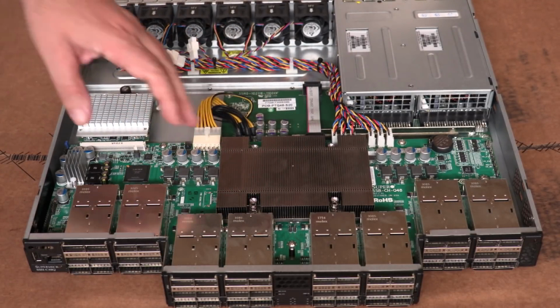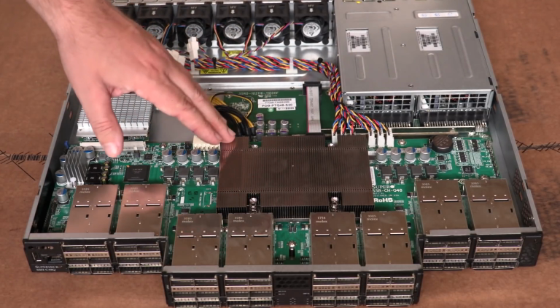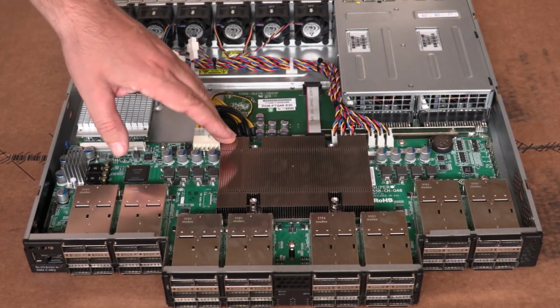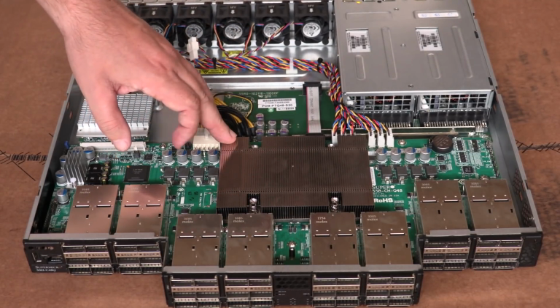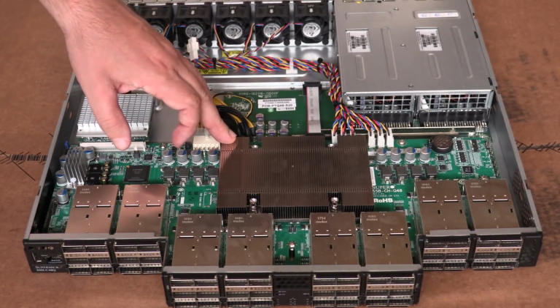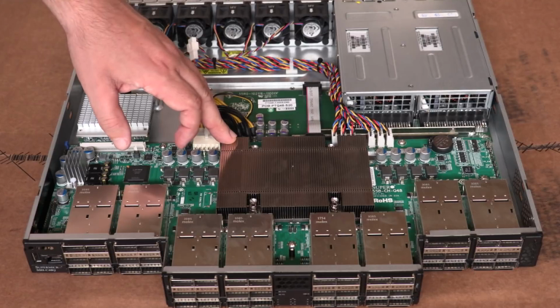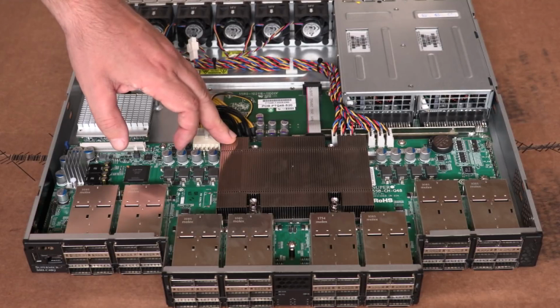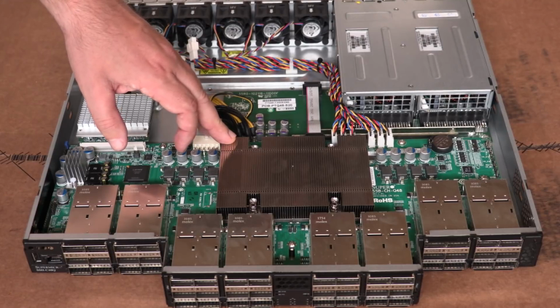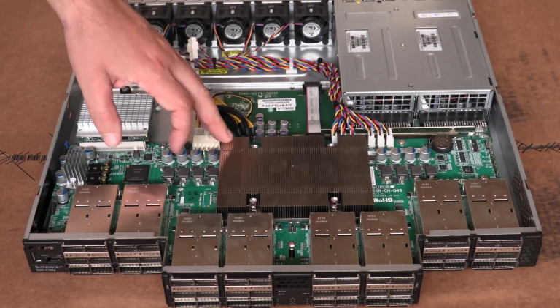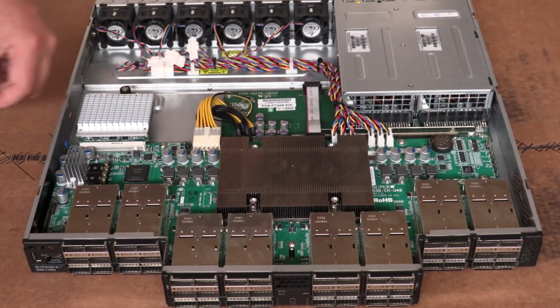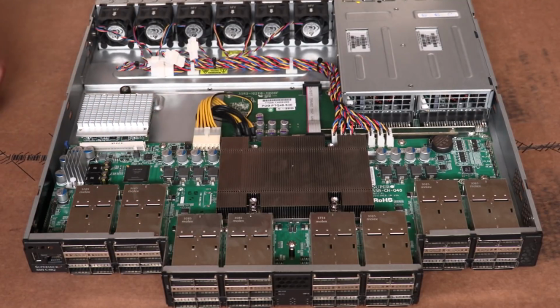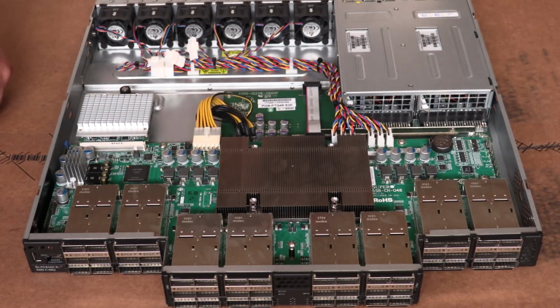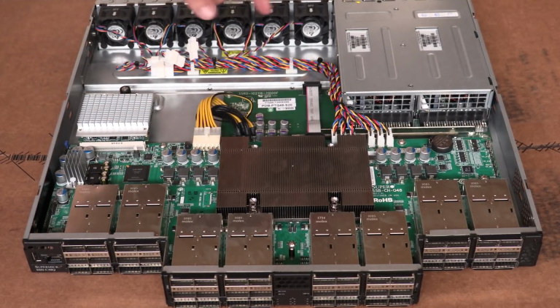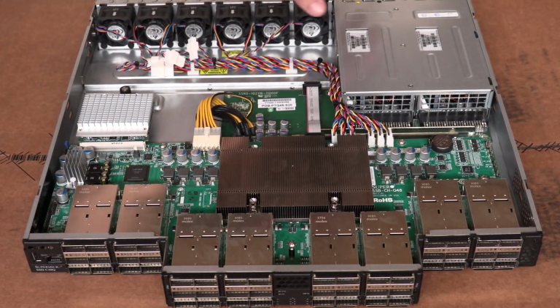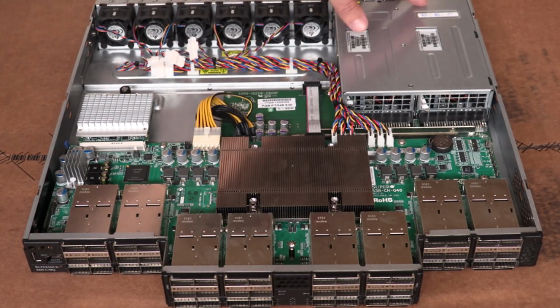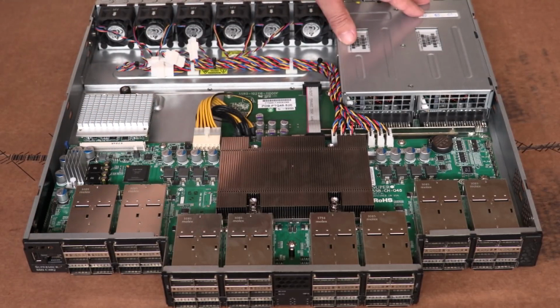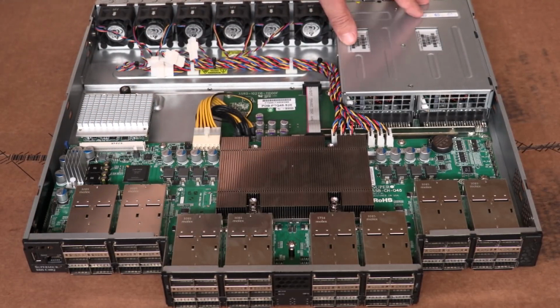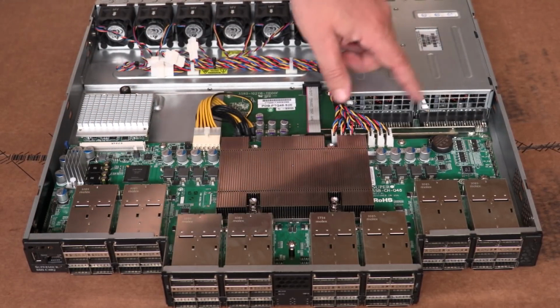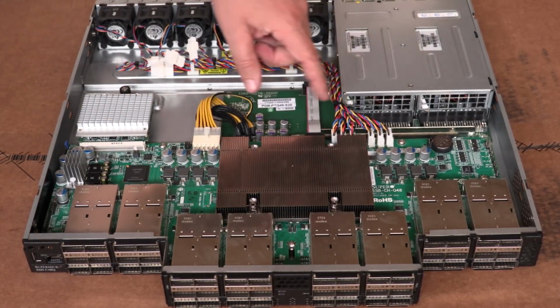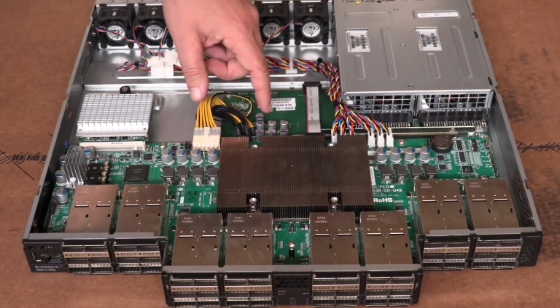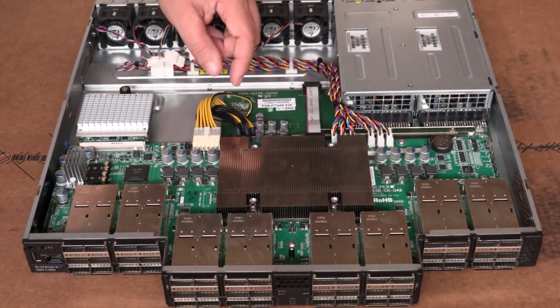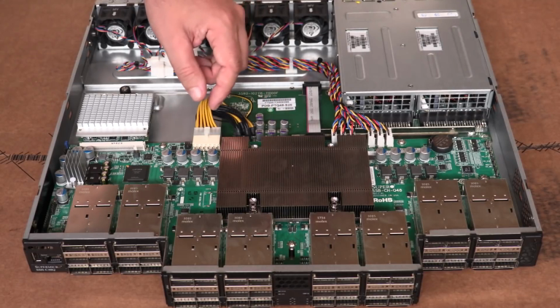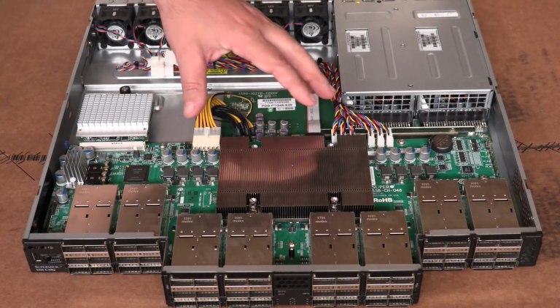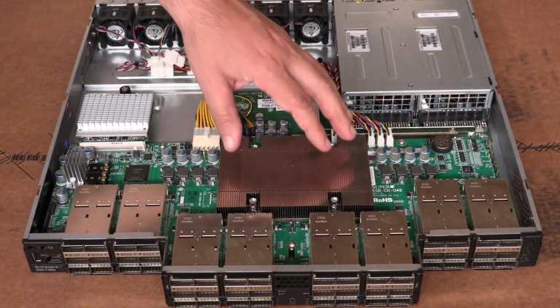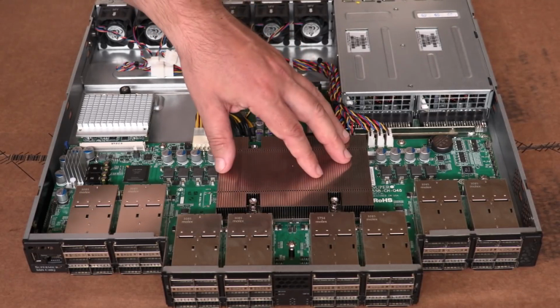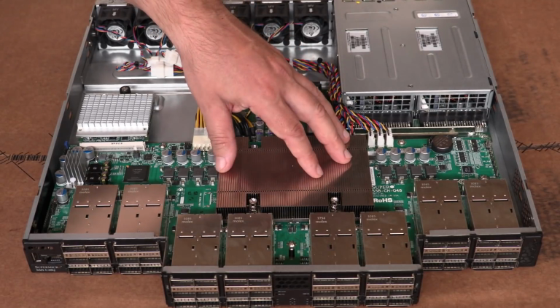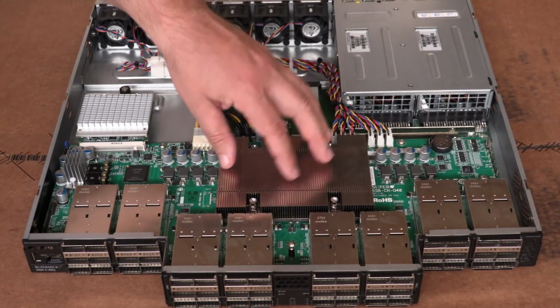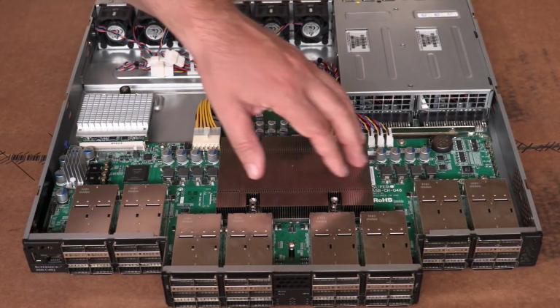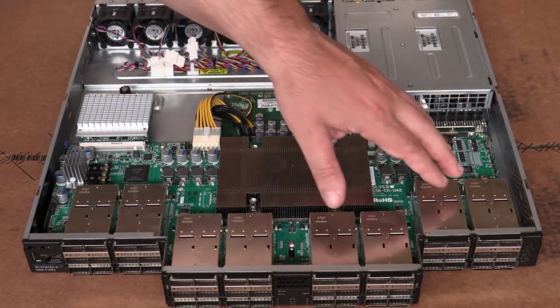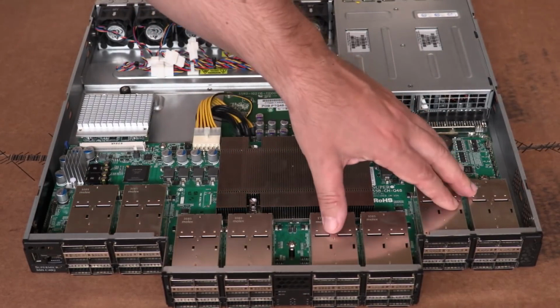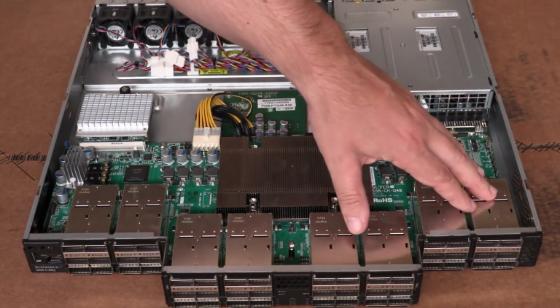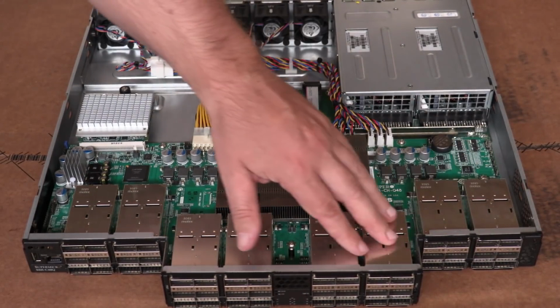Under this big heat sink is the main switch ASIC for the platform. It uses a lot of power, which is why we have redundant power and pretty high end power supplies.